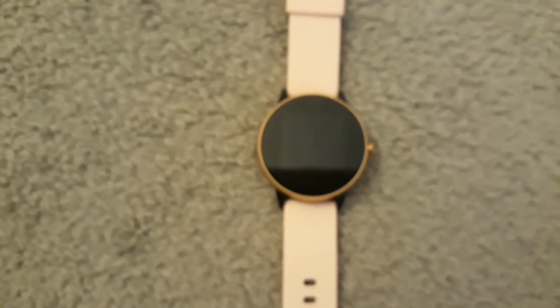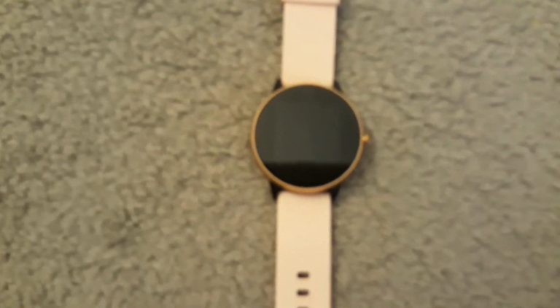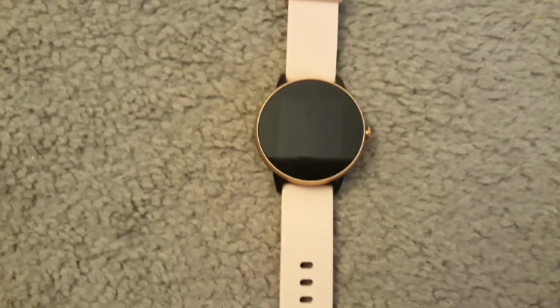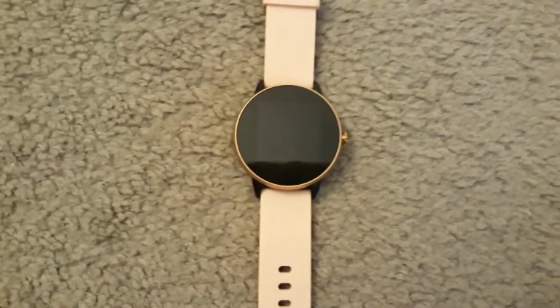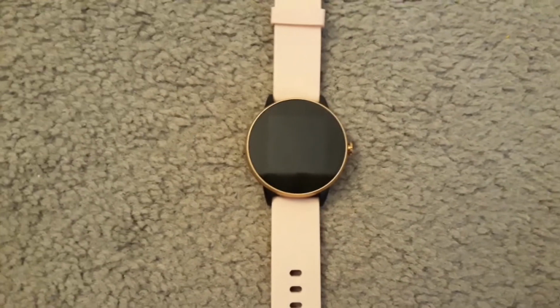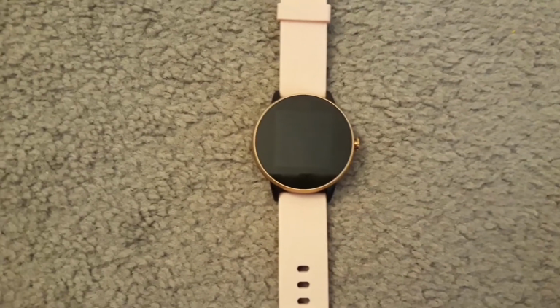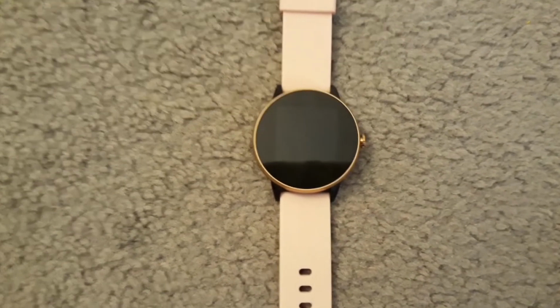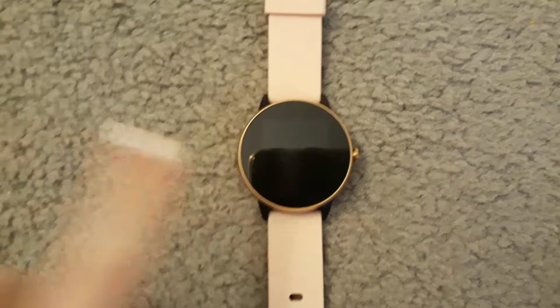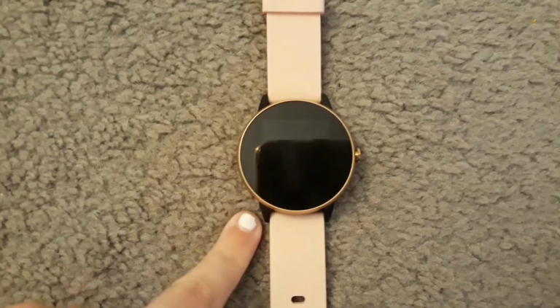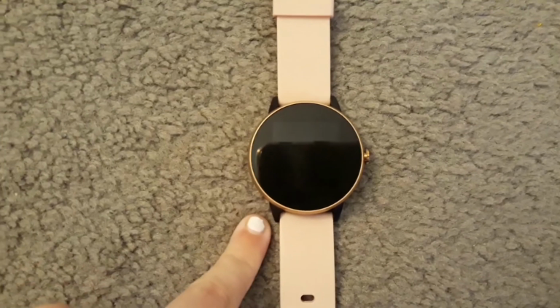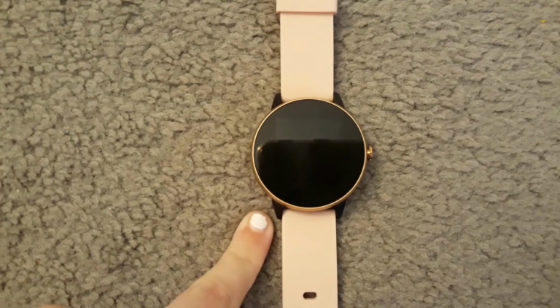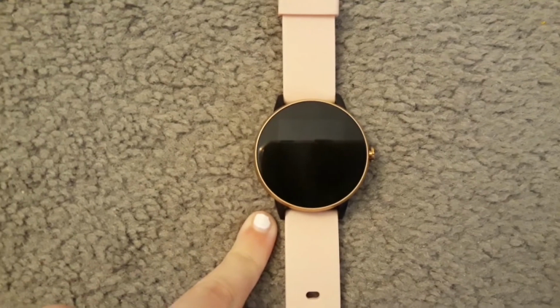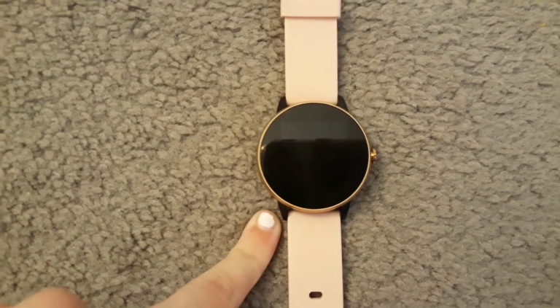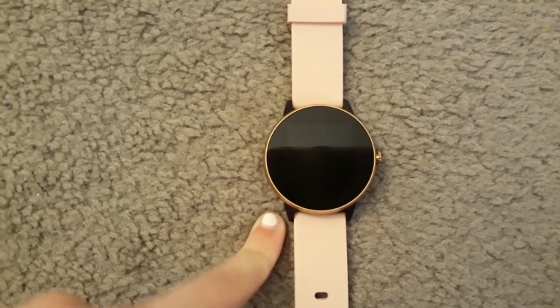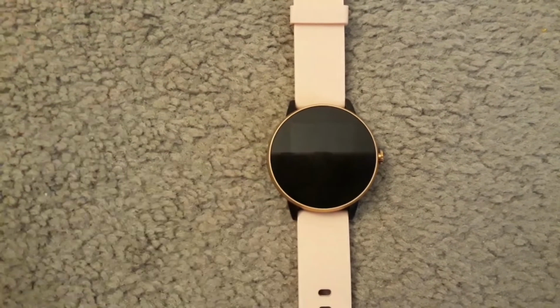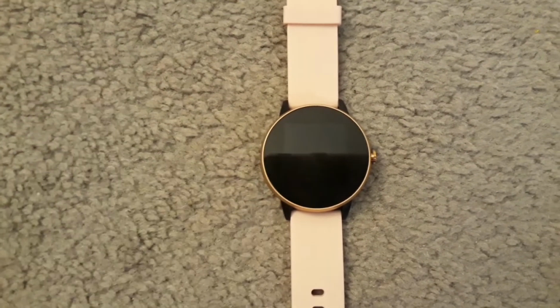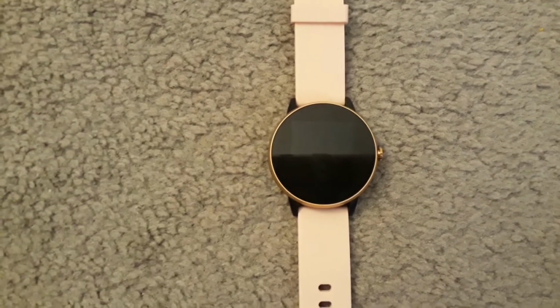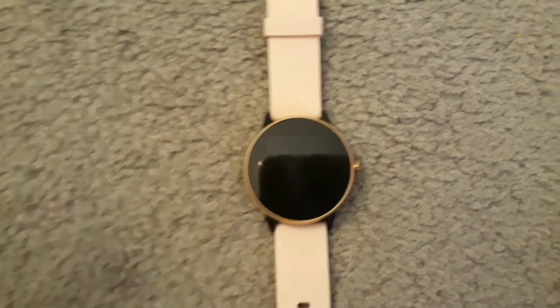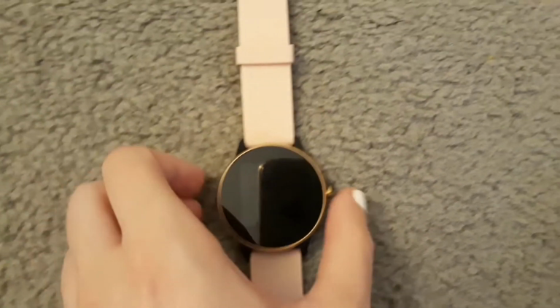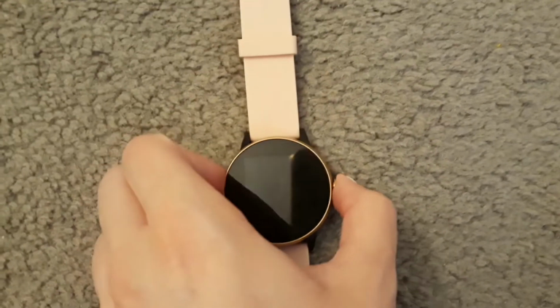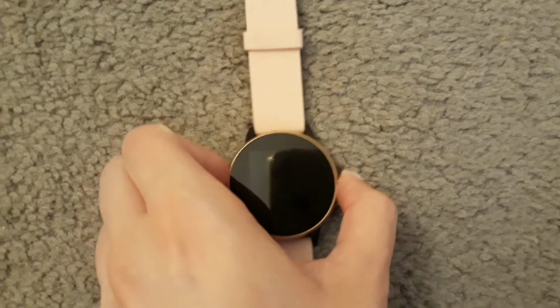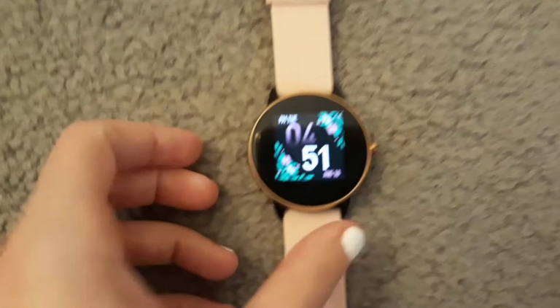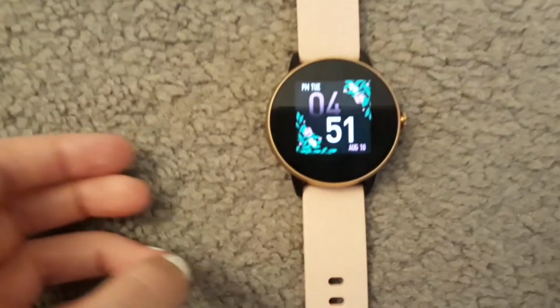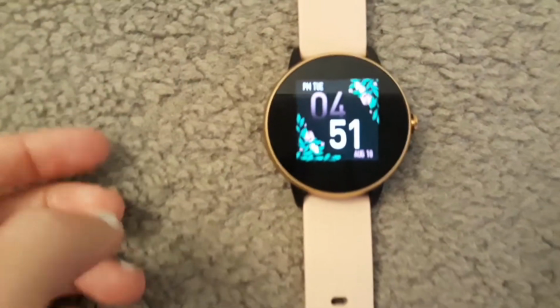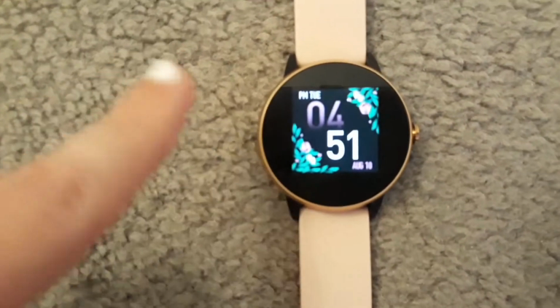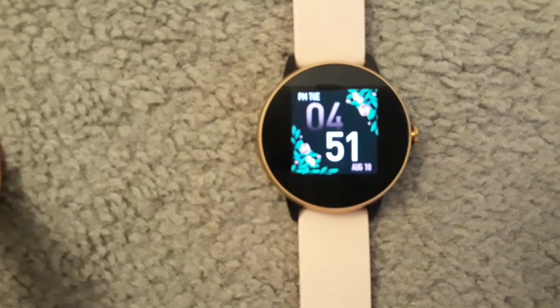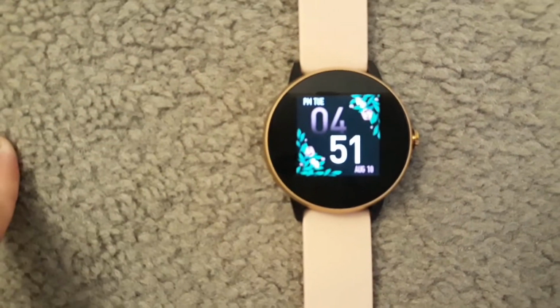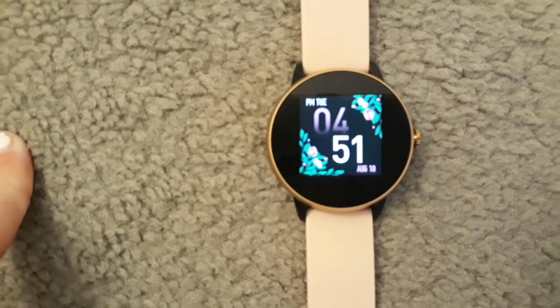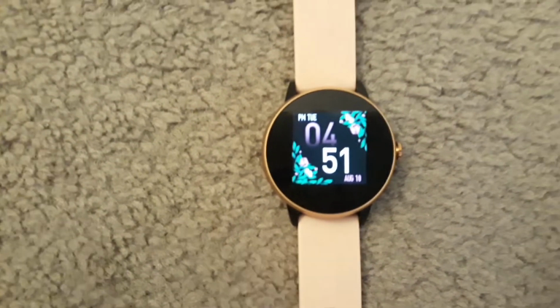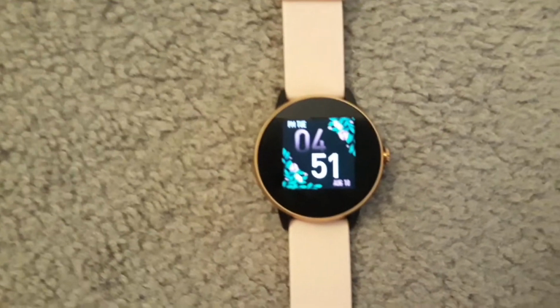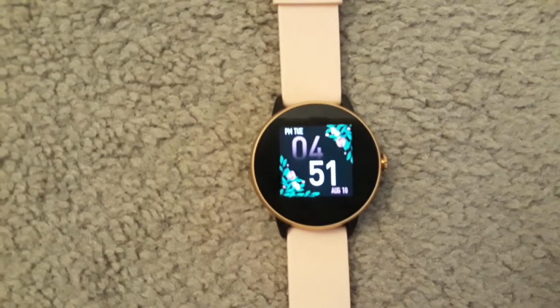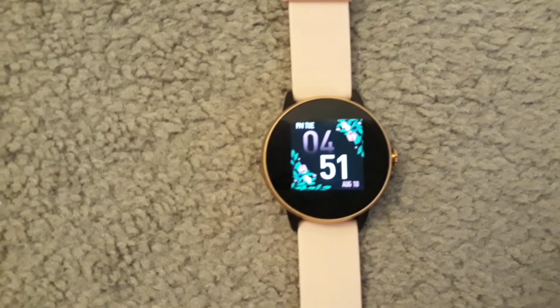This smartwatch is run by an app, which you can use to check your steps and stuff. You can also change your watch face — mine has flowers on it.